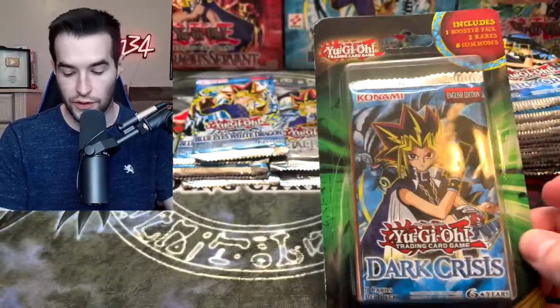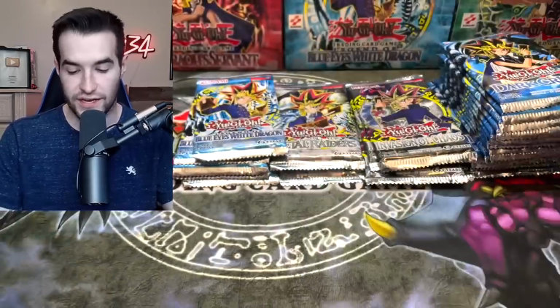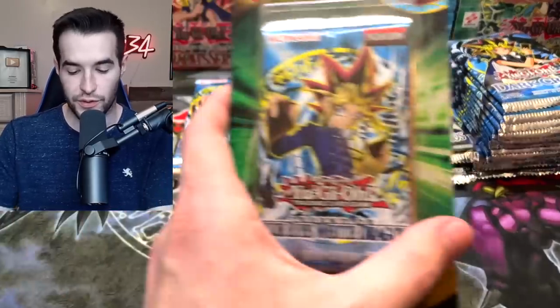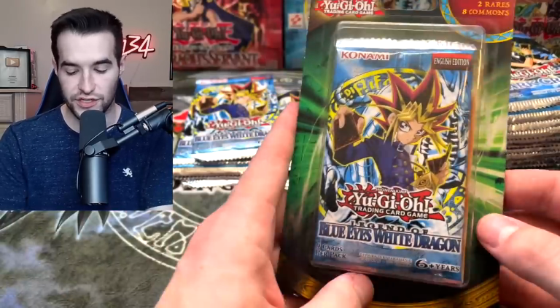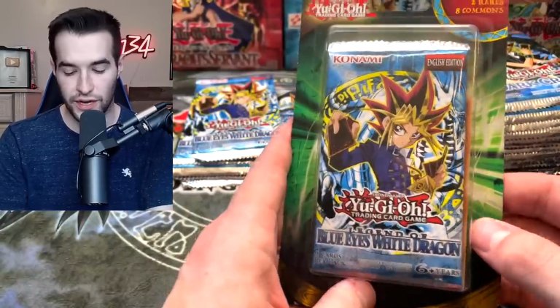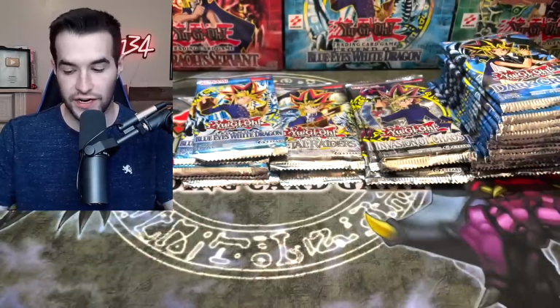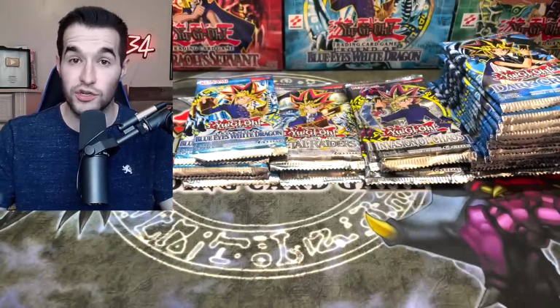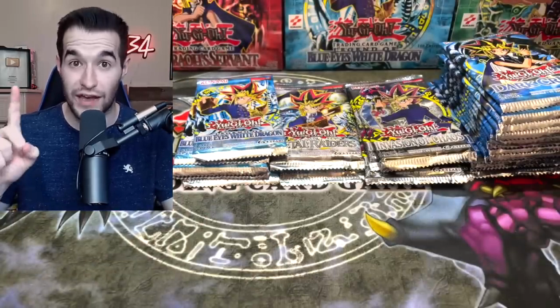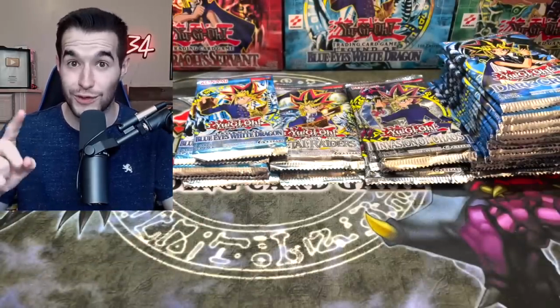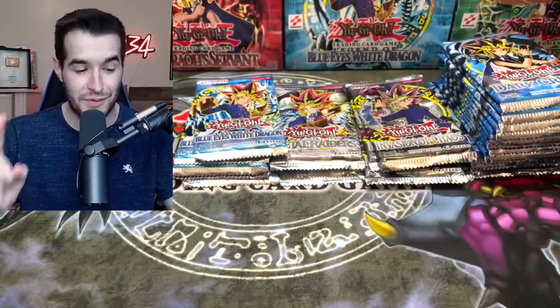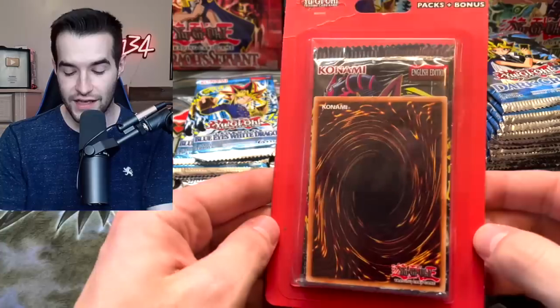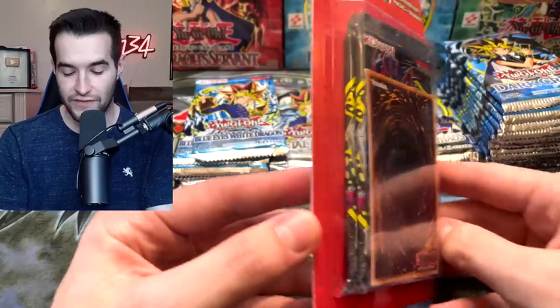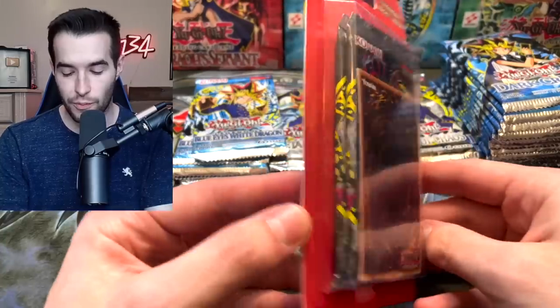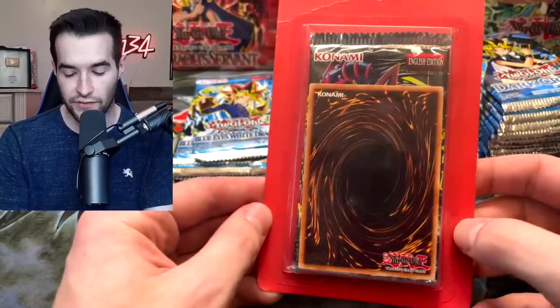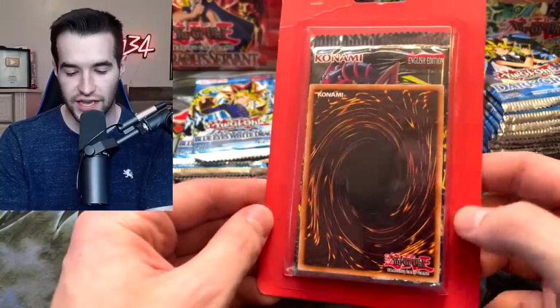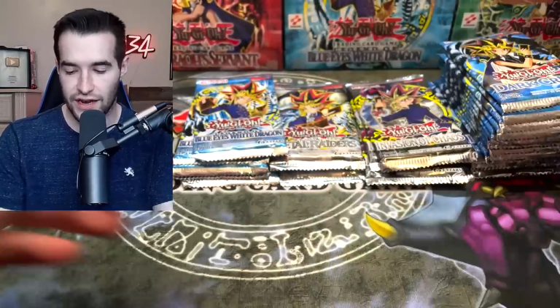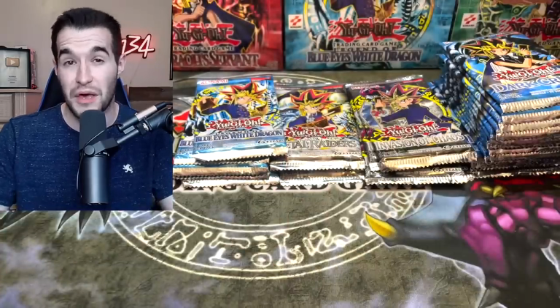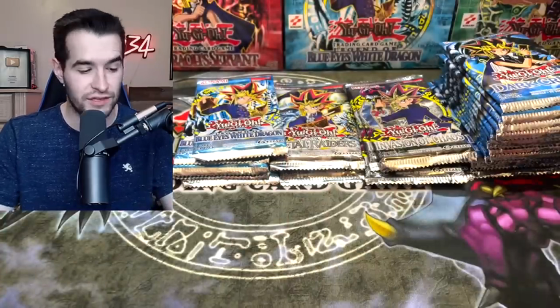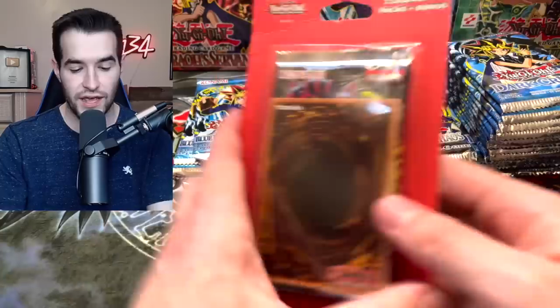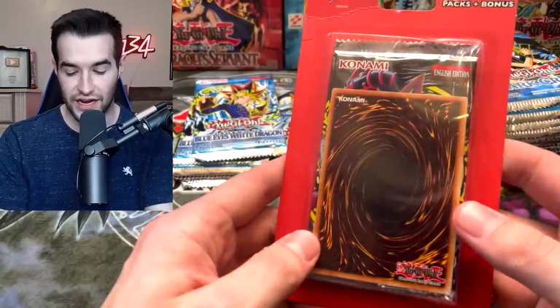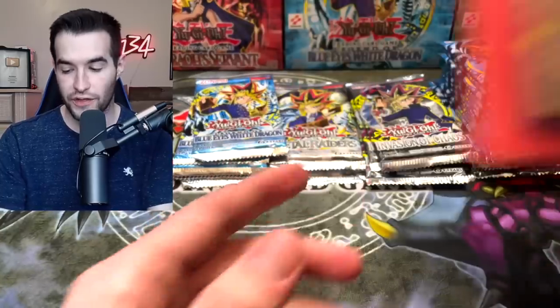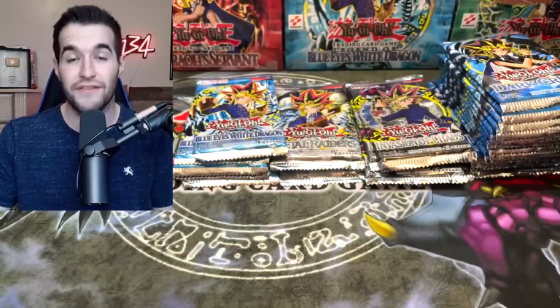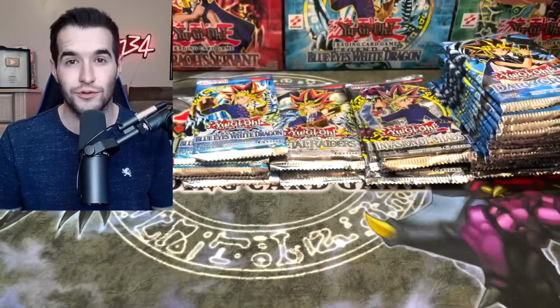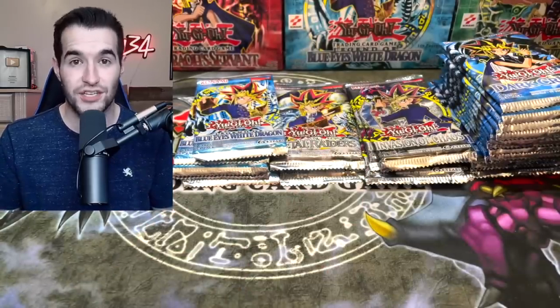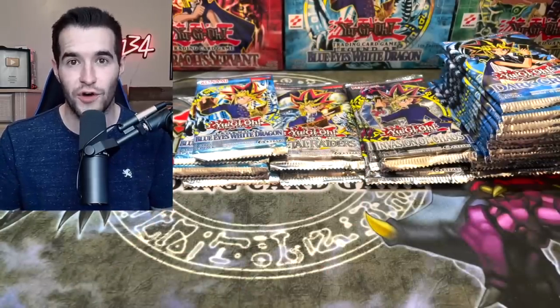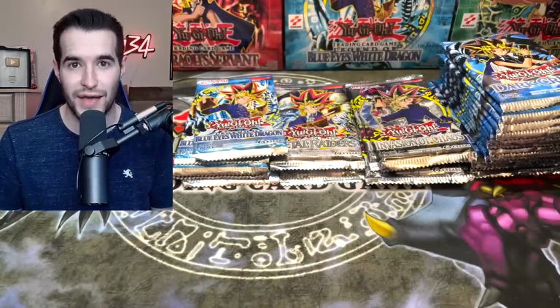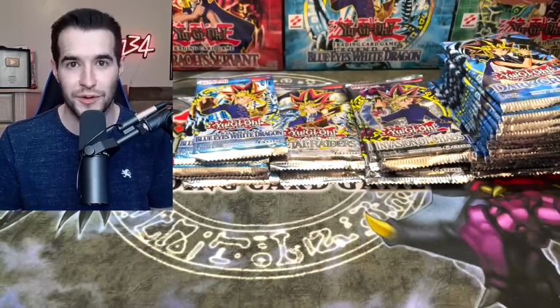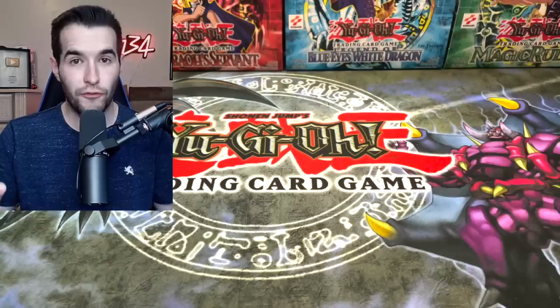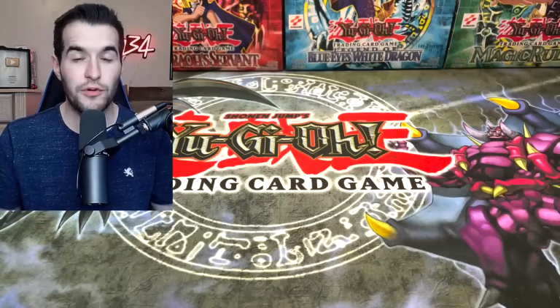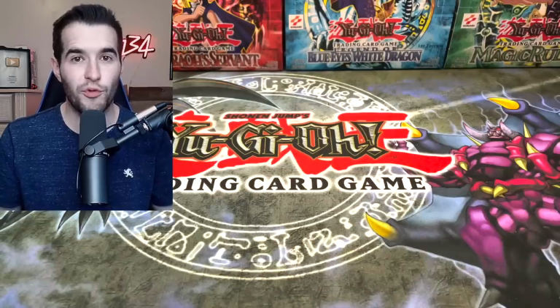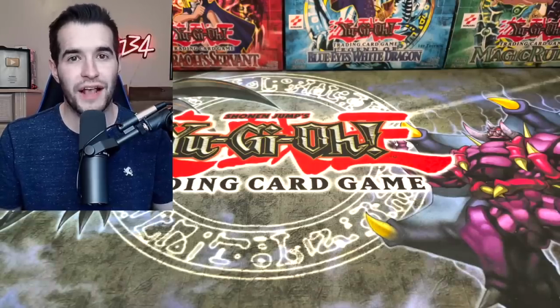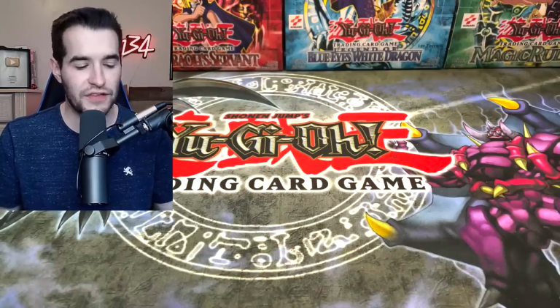We also have some Dark Crisis blisters with extra cards, and then here's a big one — the Legend of Blue Eyes. Those extra cards could have a Ghost Rare; it's happened before. We also have a double pack of Invasion of Chaos and Metal Raiders. That's an absolute ton of awesome packs to open.